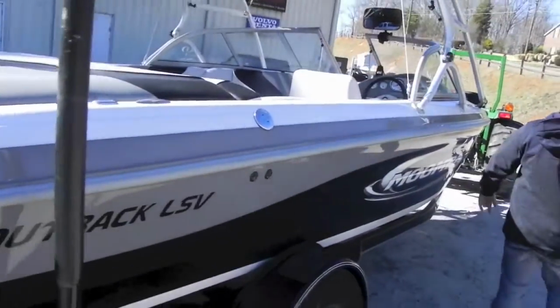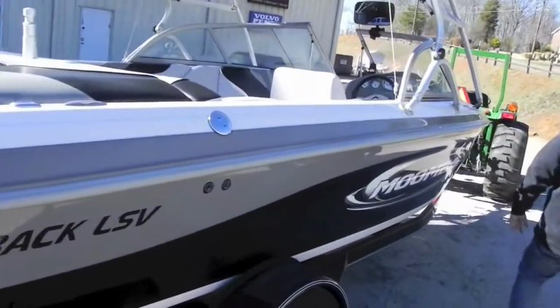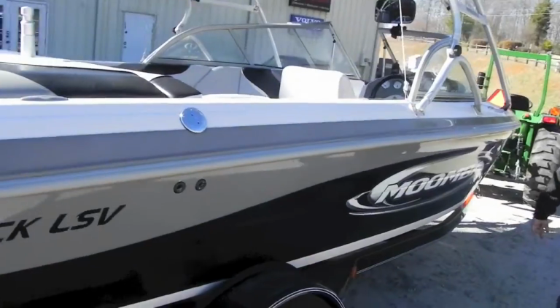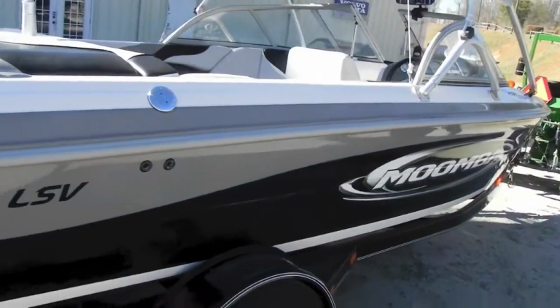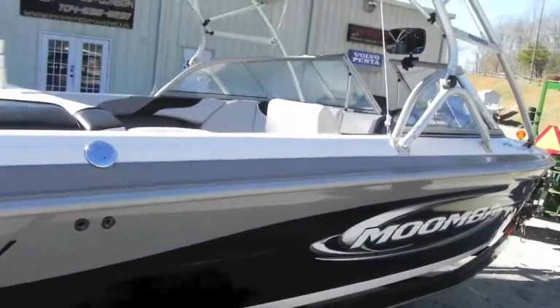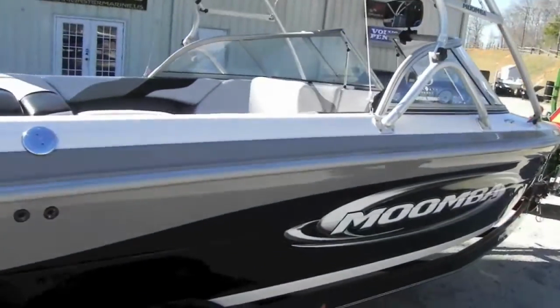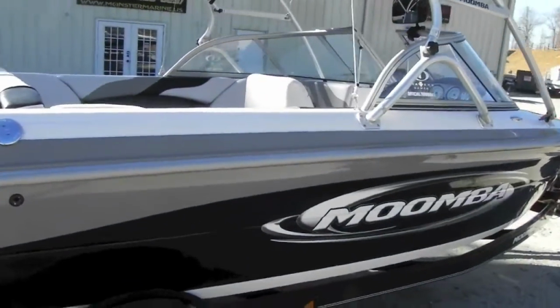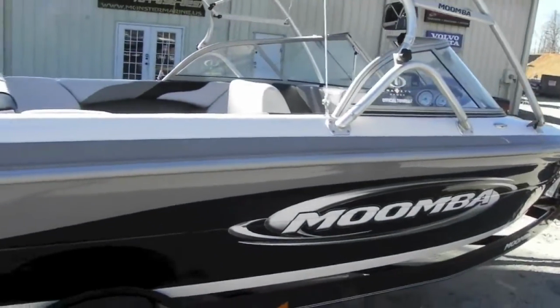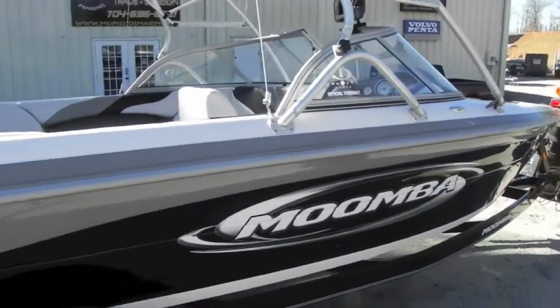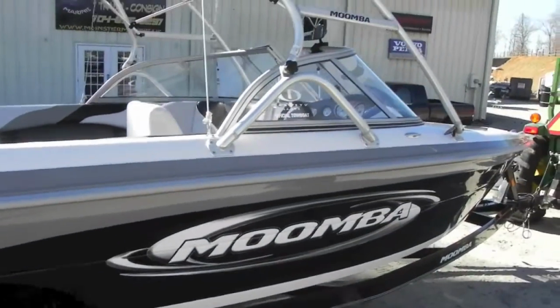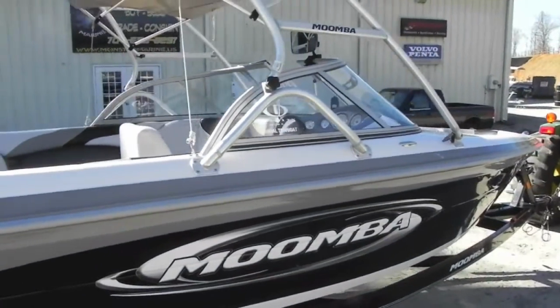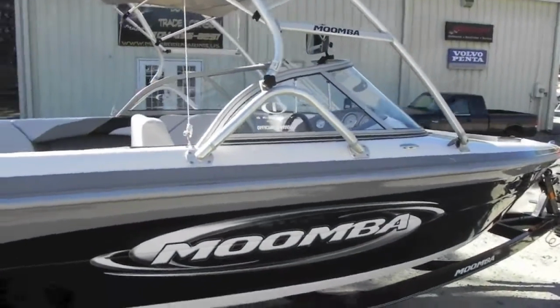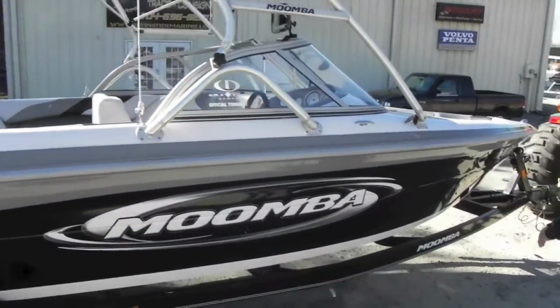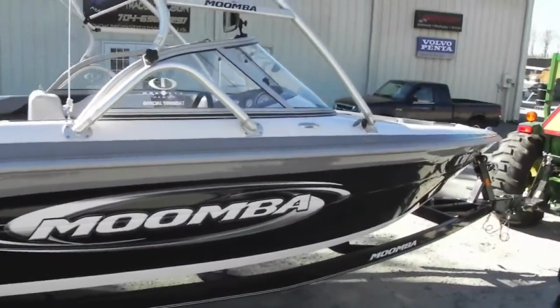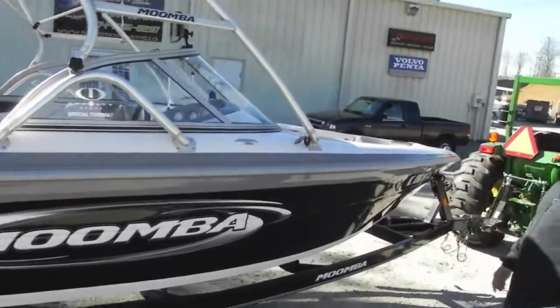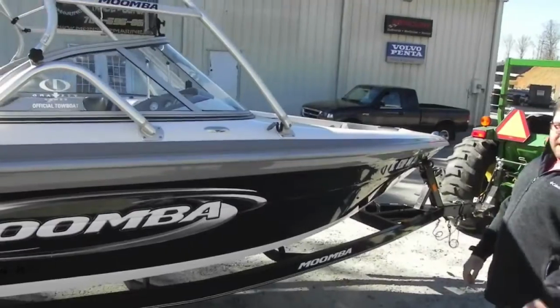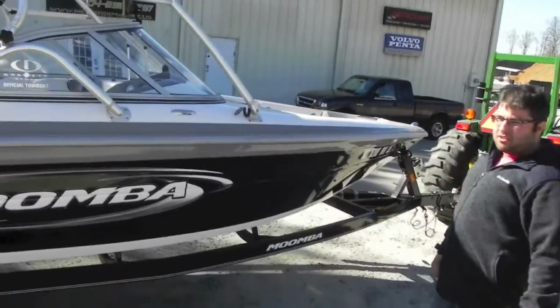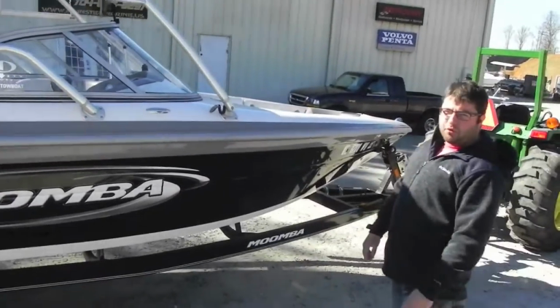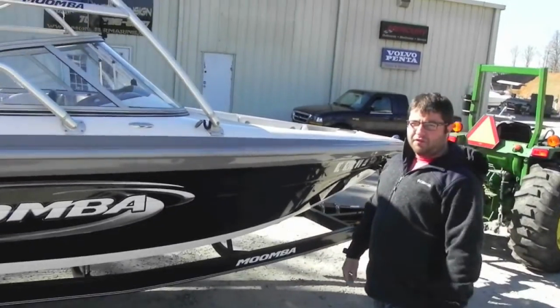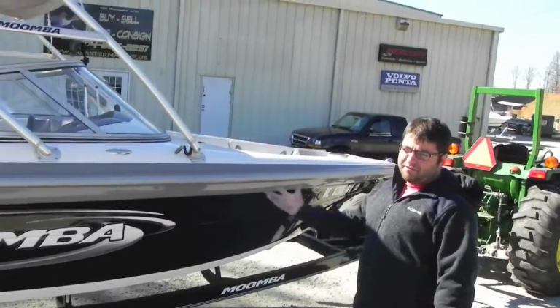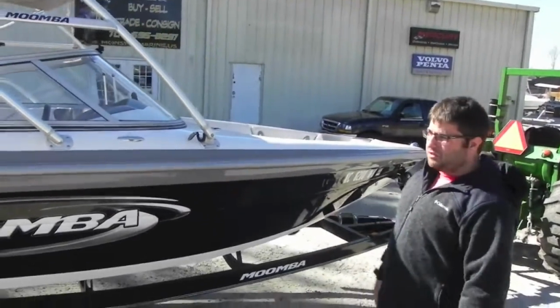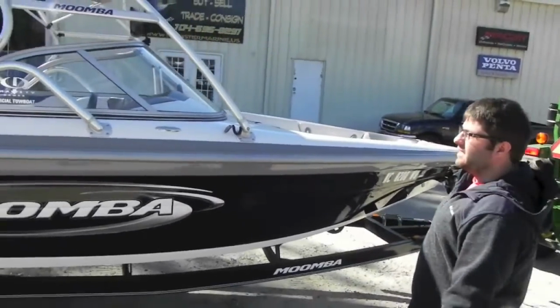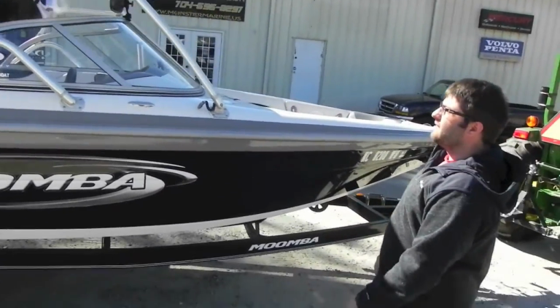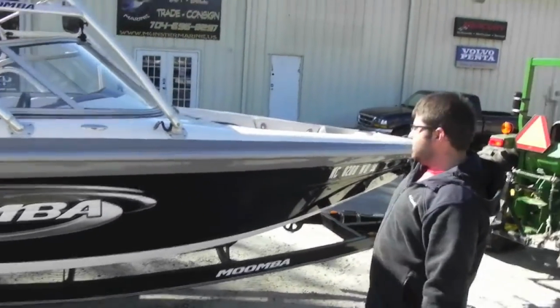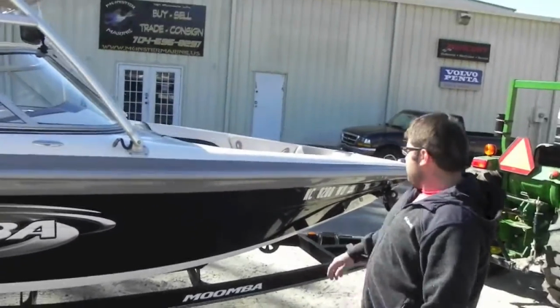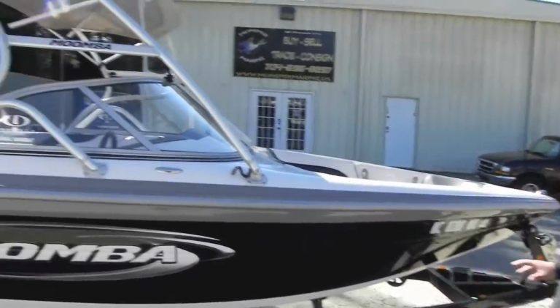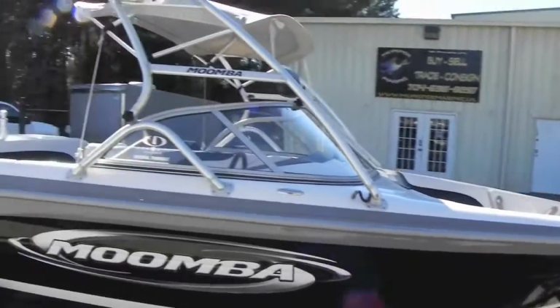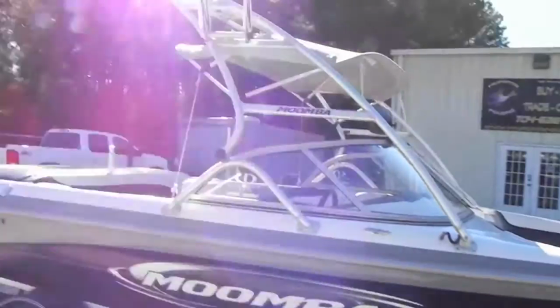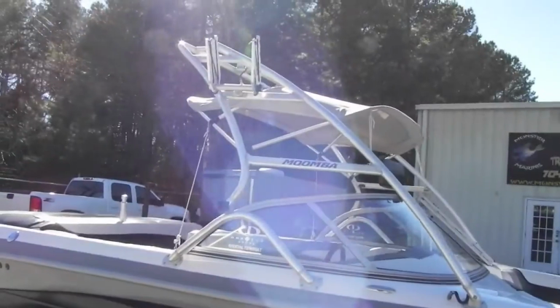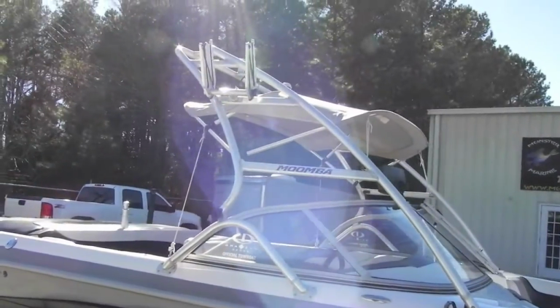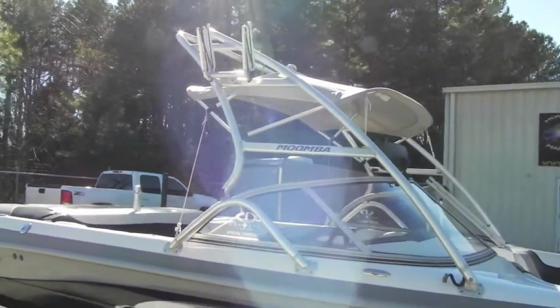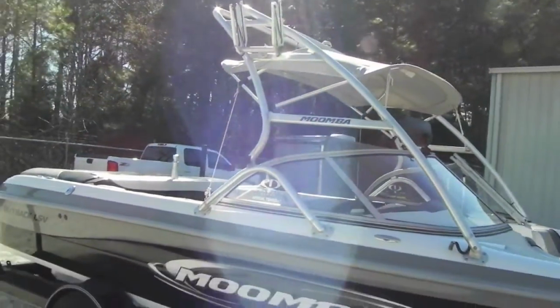Boat's been fully detailed, it runs out strong. Just over 200 hours on it. Indmar 325, fuel injected. We're going to hop inside and show you the boat interior.